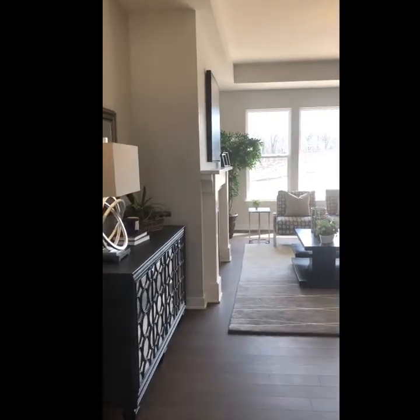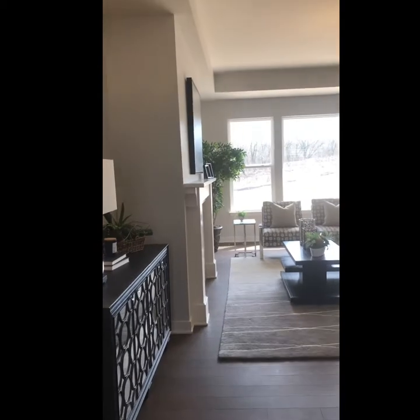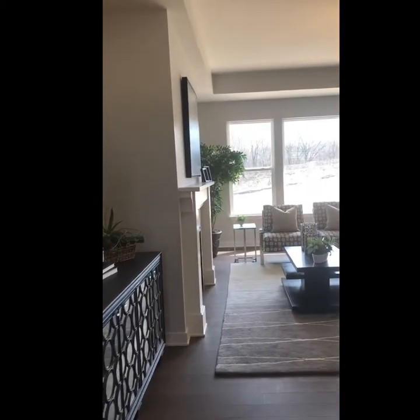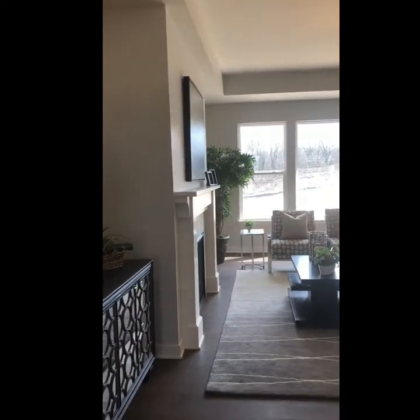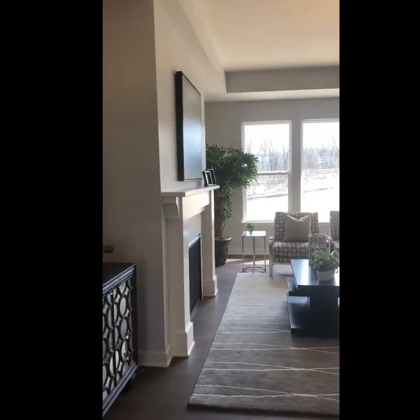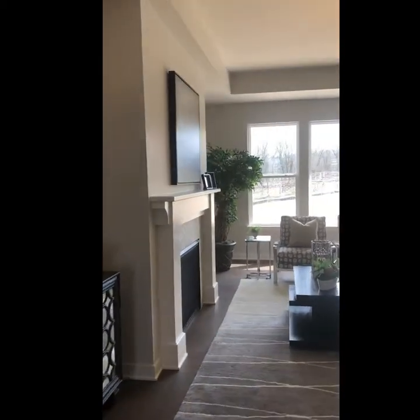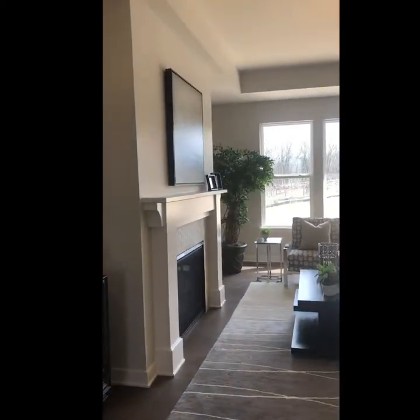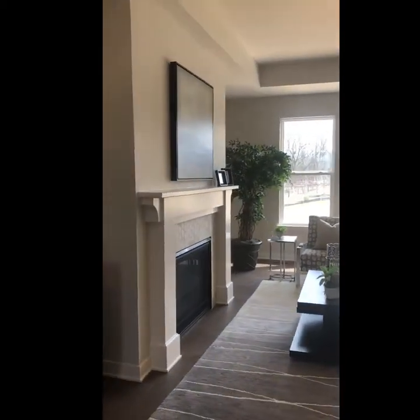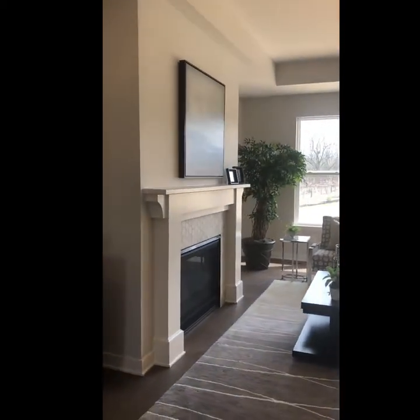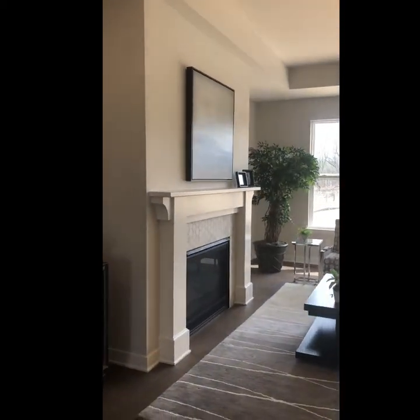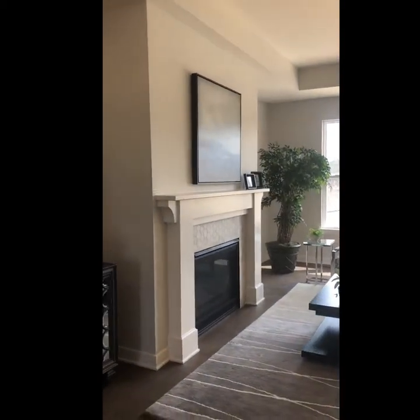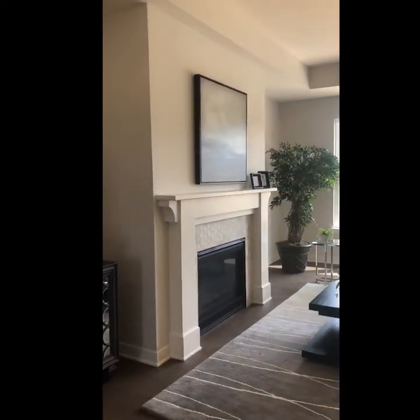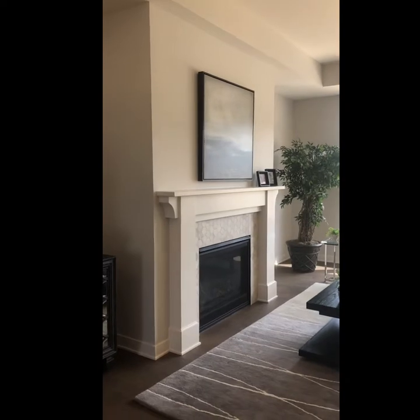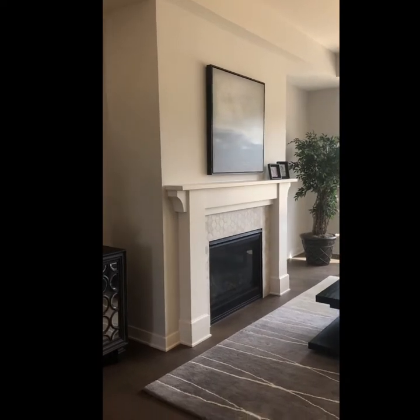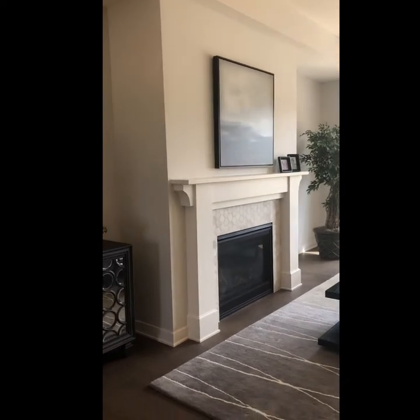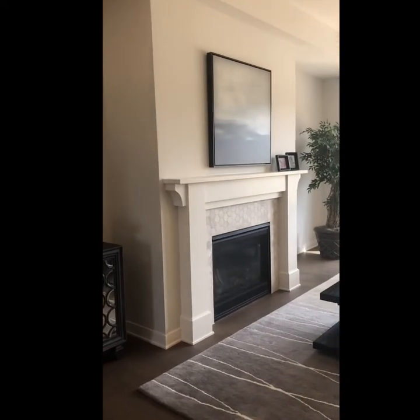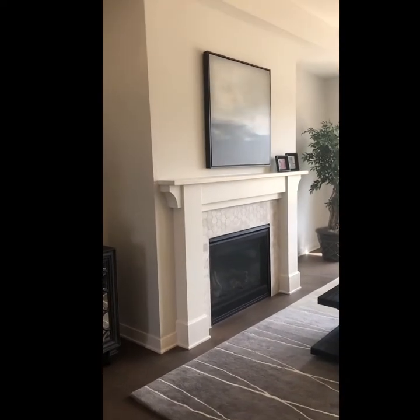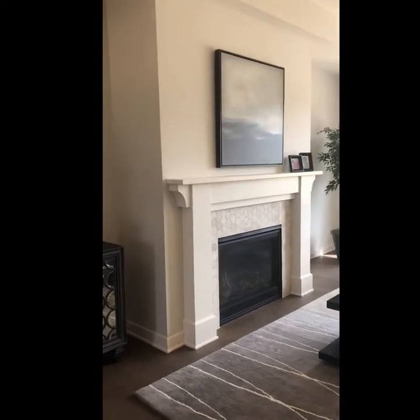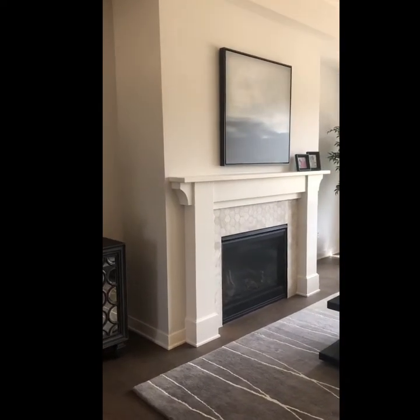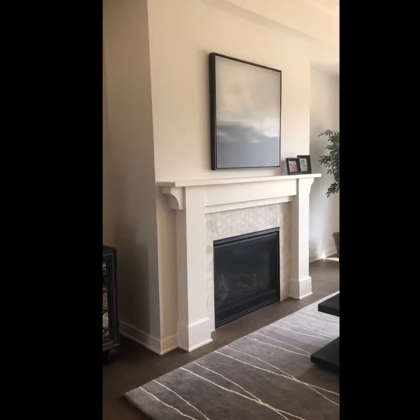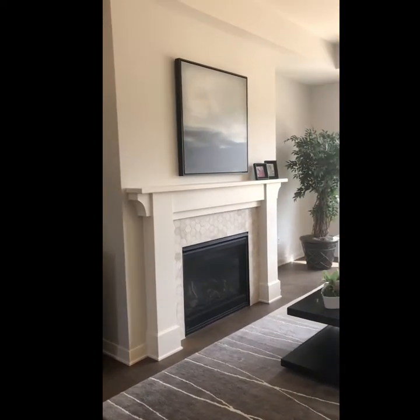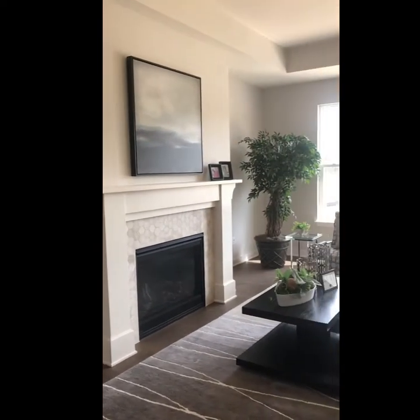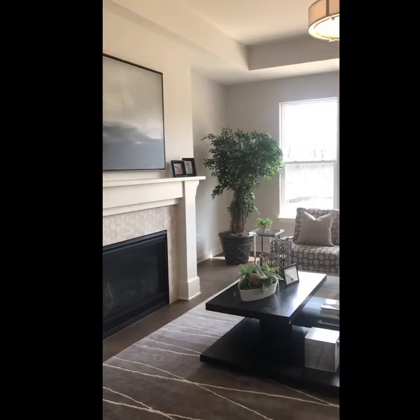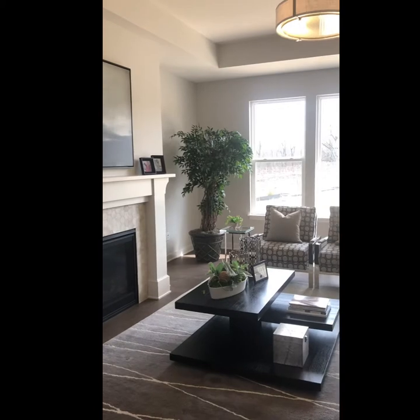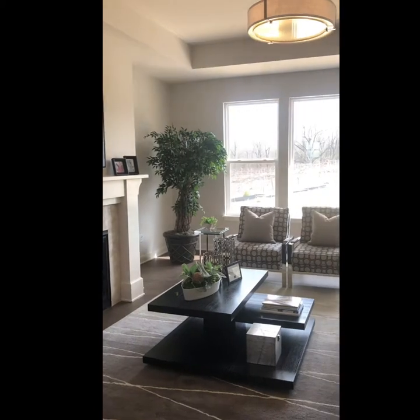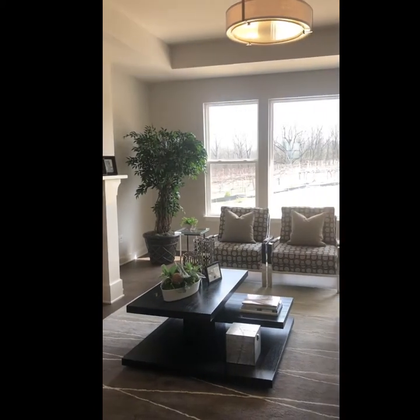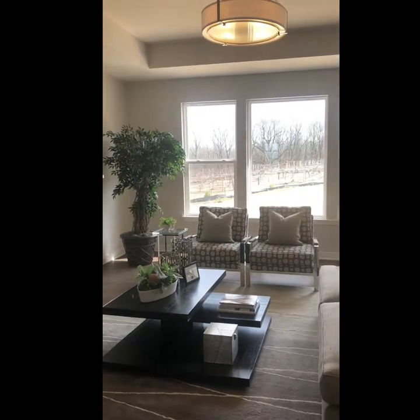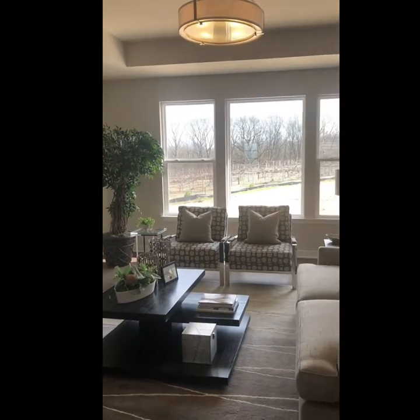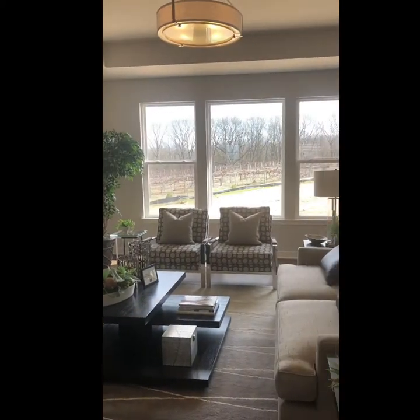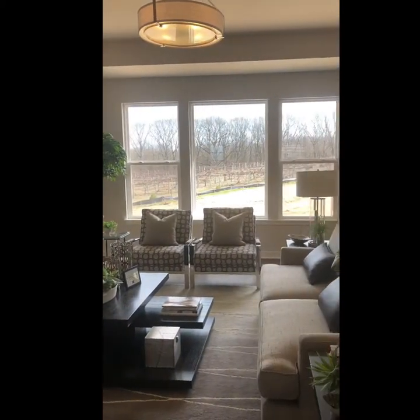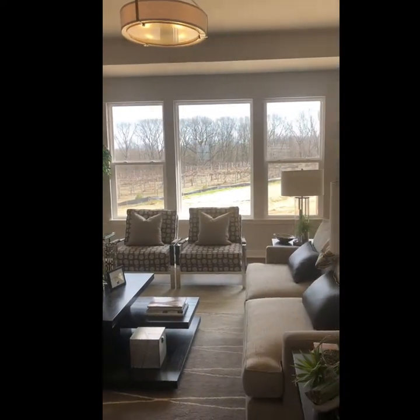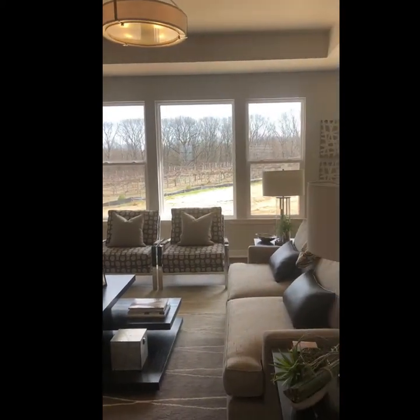Here in the great room we've got a really pretty living room space, with tile mosaics around the fireplace and a custom painted mantle, coffer ceiling detail, and it overlooks a really pretty vineyard.